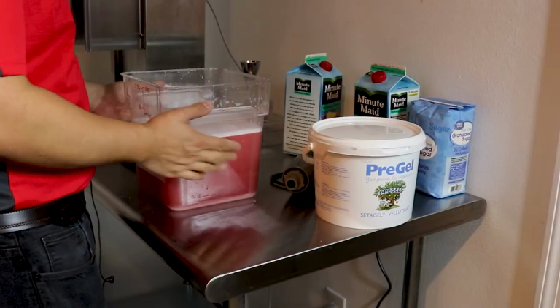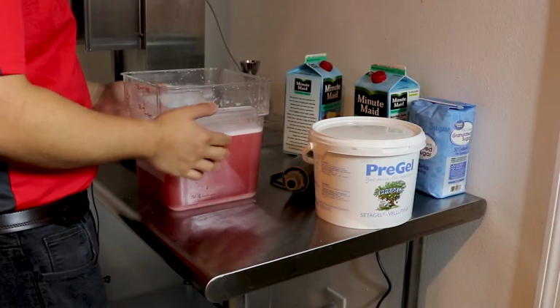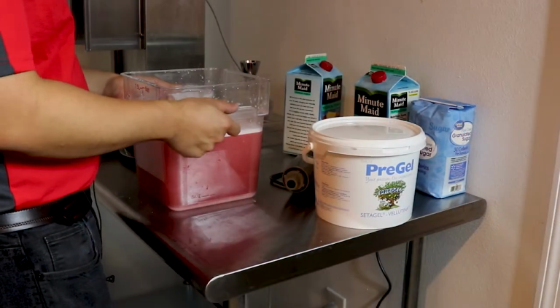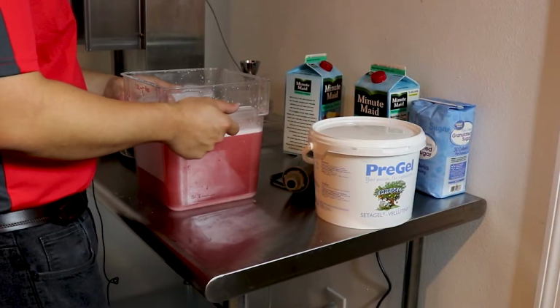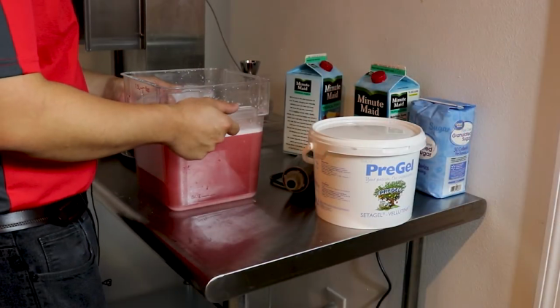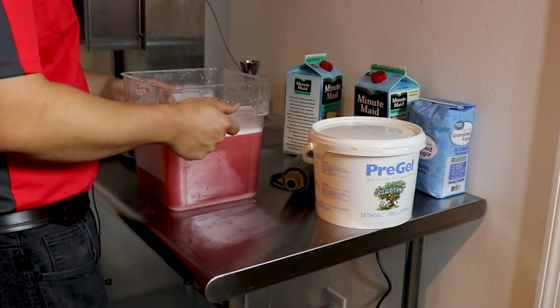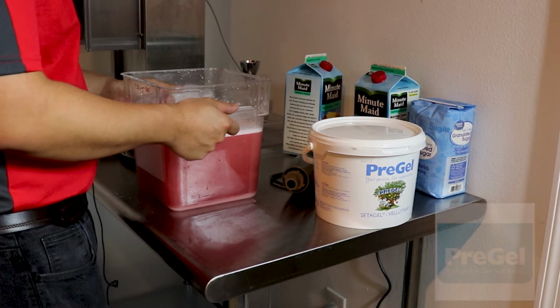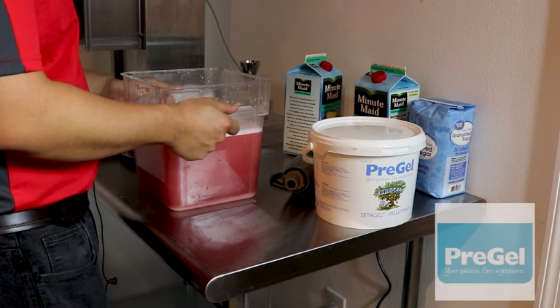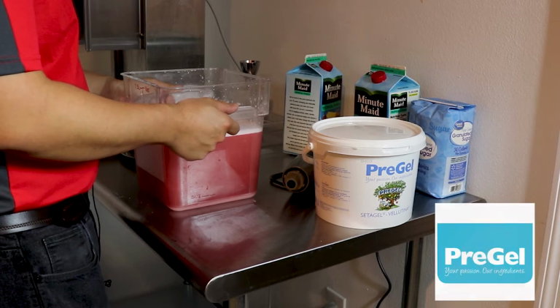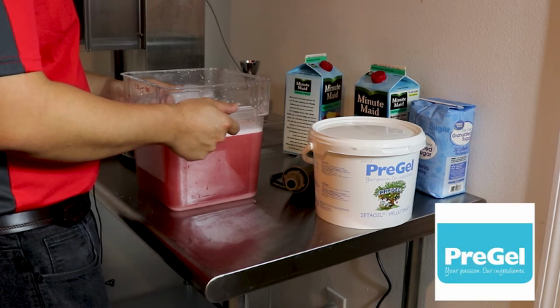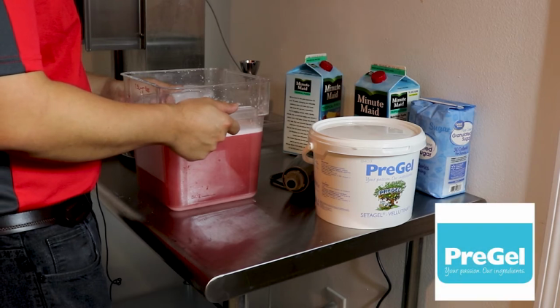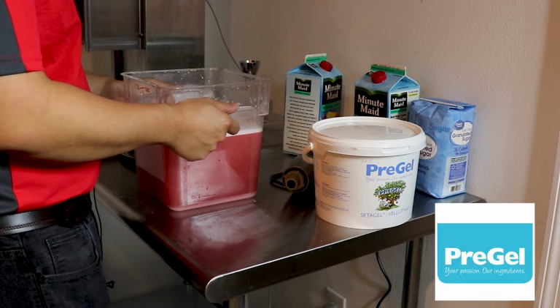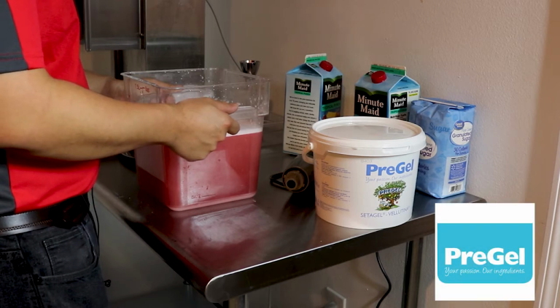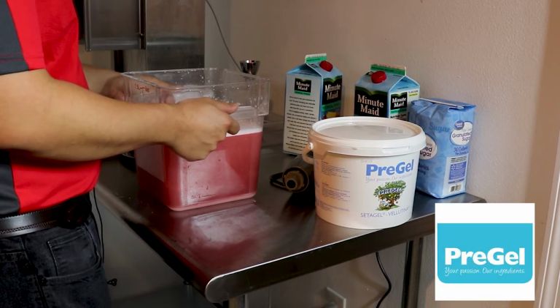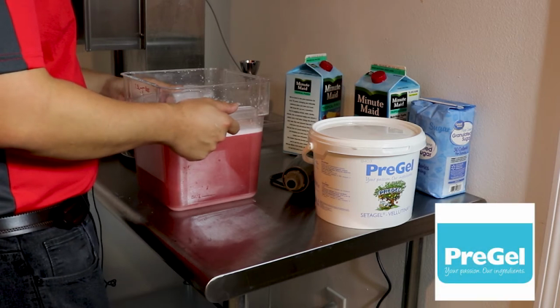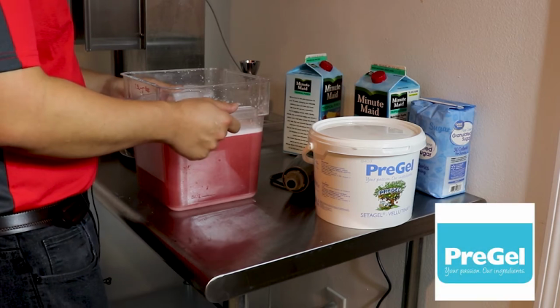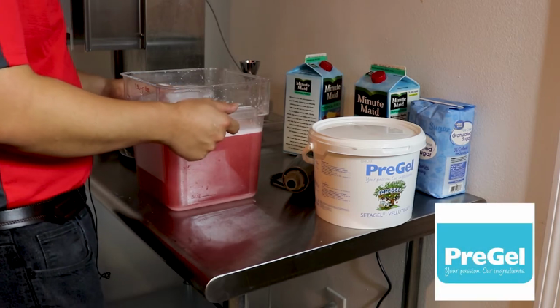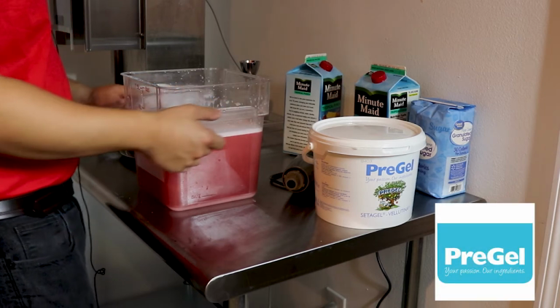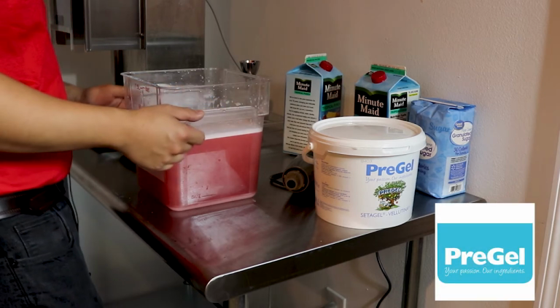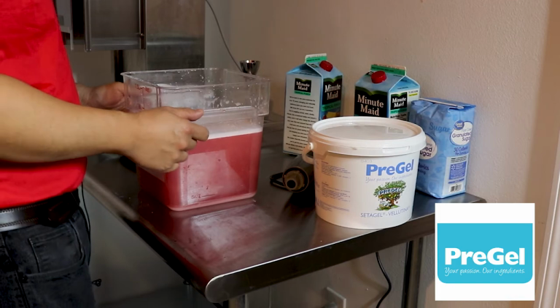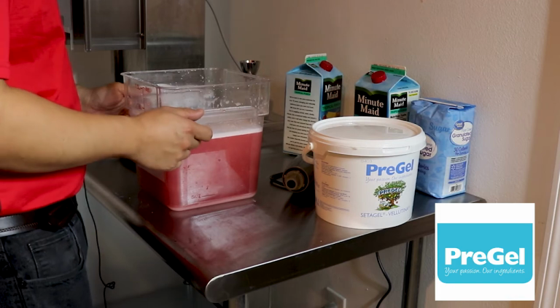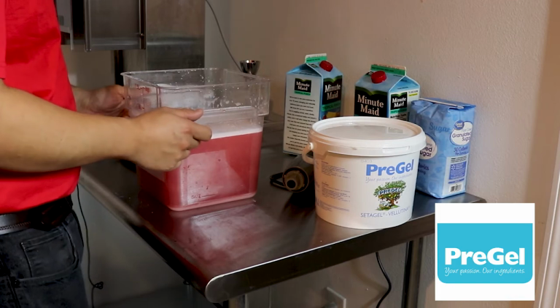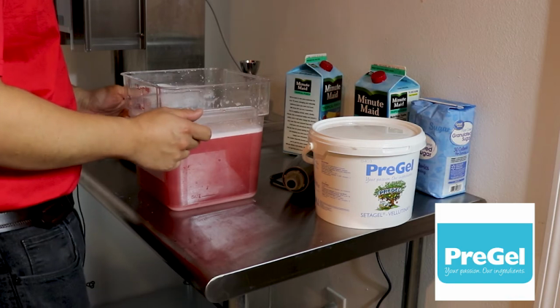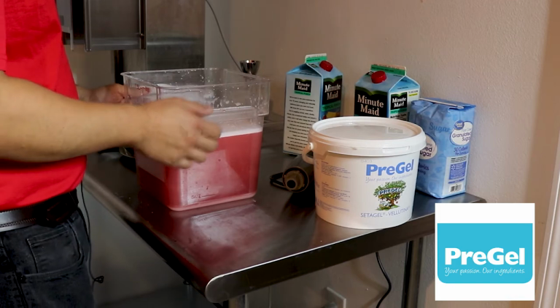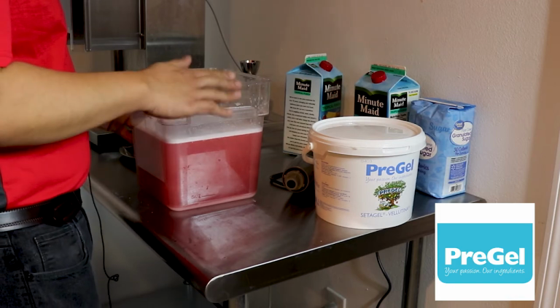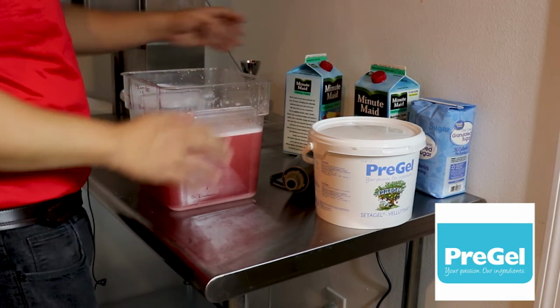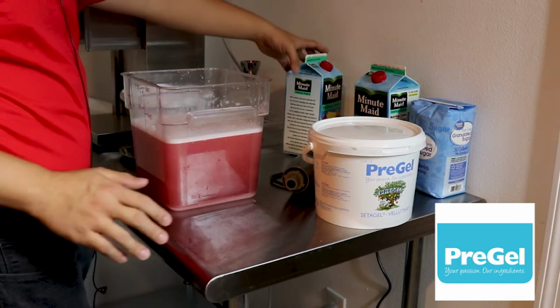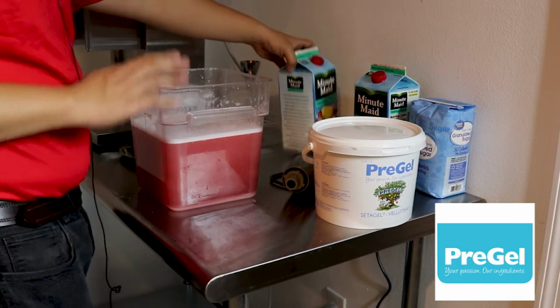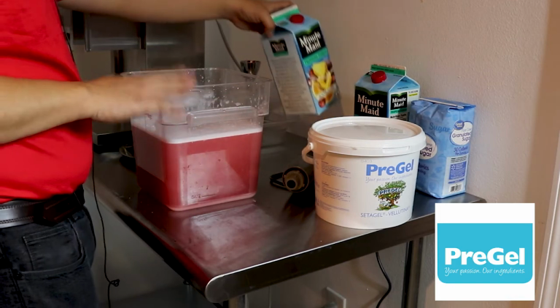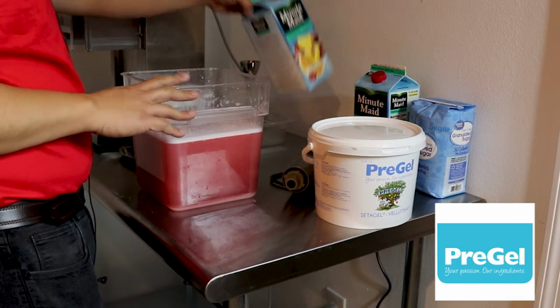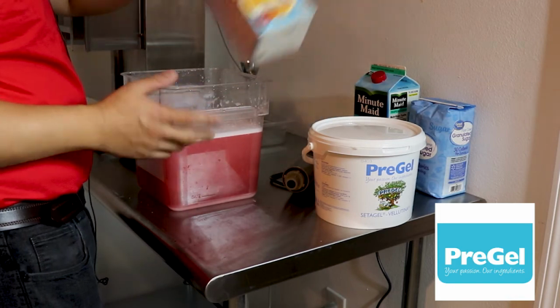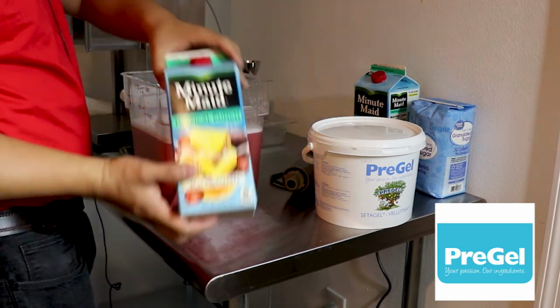I want to say thanks to Ruben Molina at PreGel for supplying us the products today. PreGel is one of the largest gelato and ice cream flavoring companies in the world. Today we are making a tropical fruit punch Italian ice.